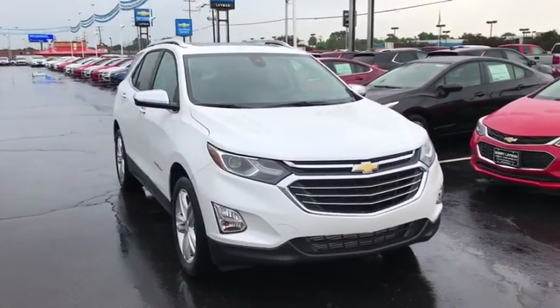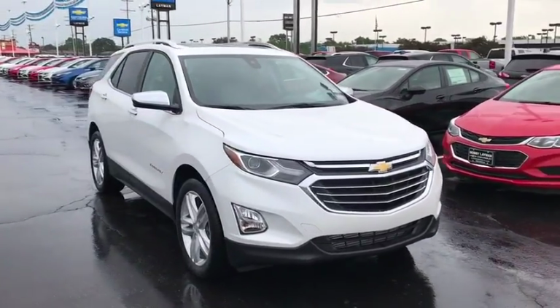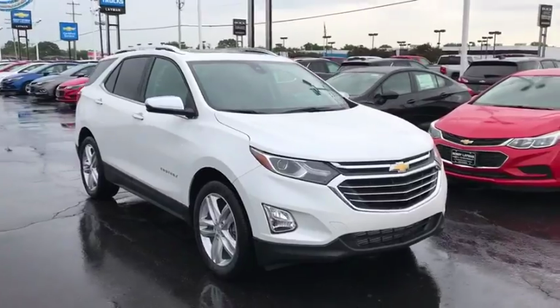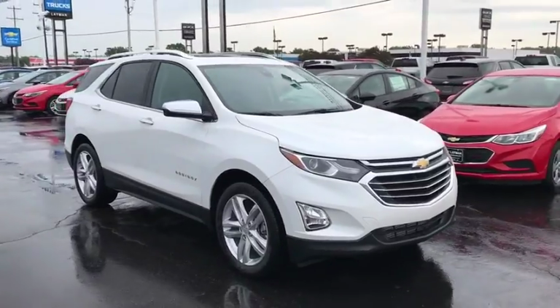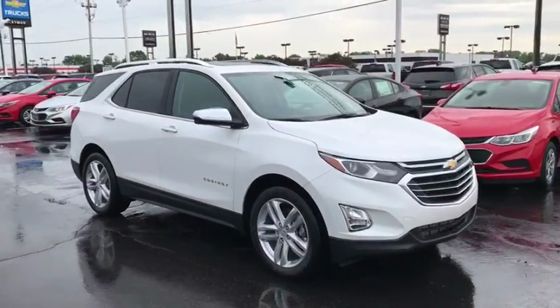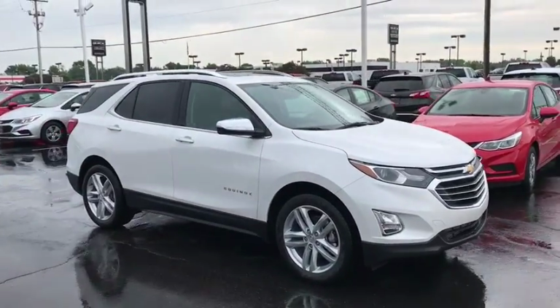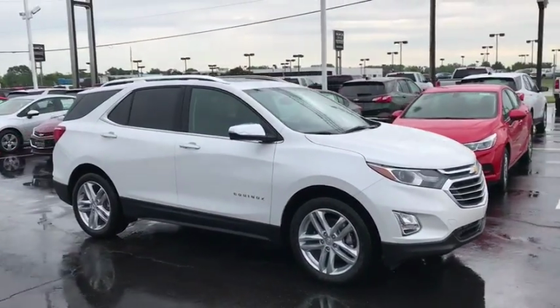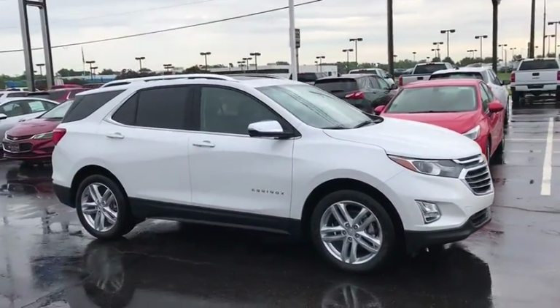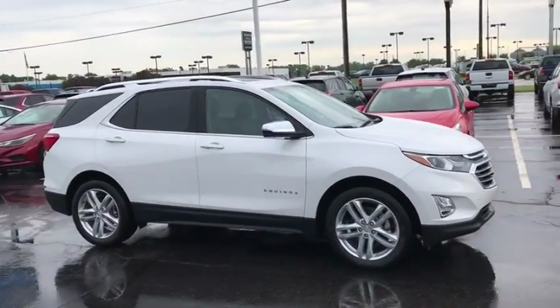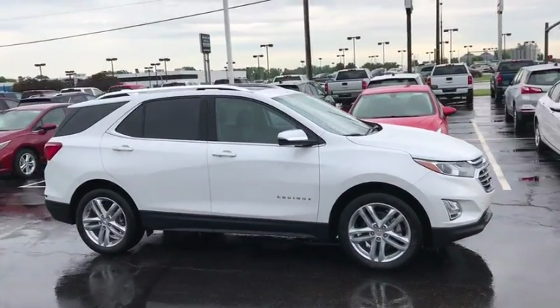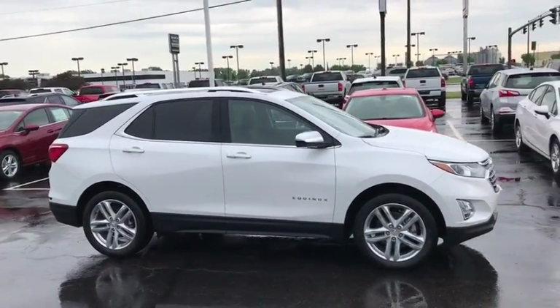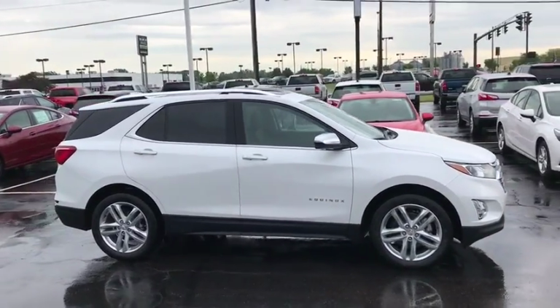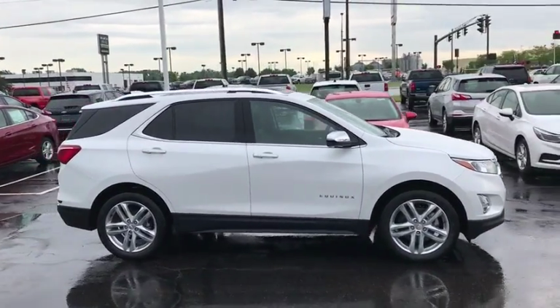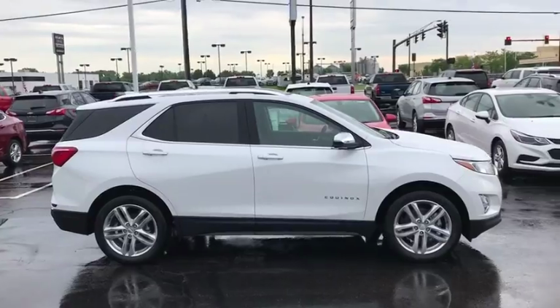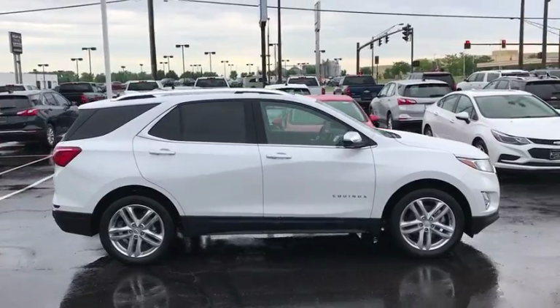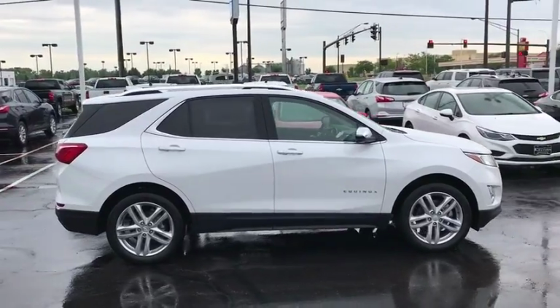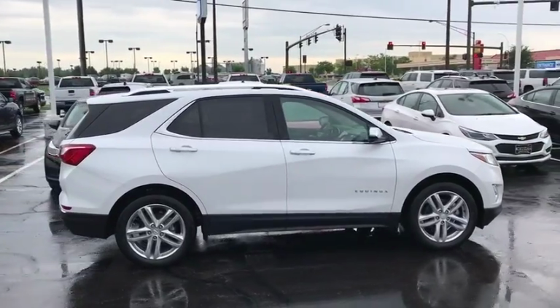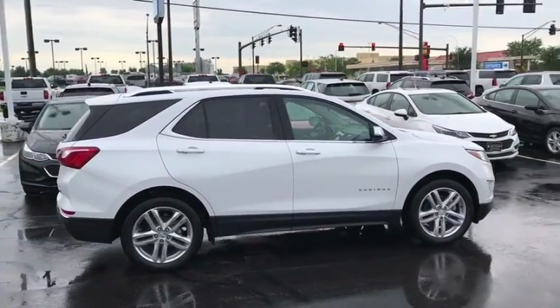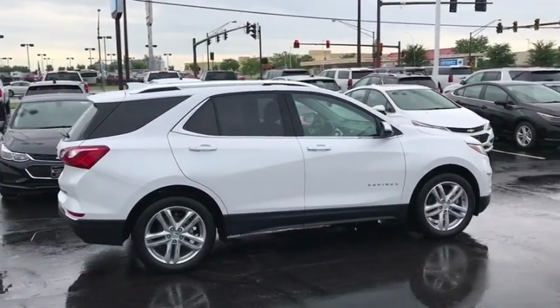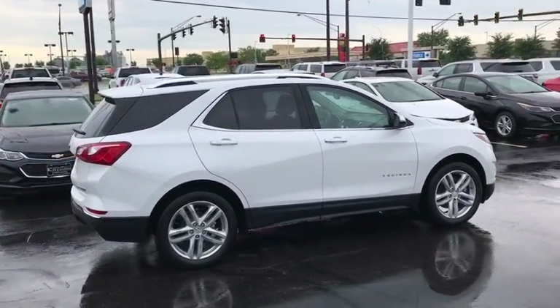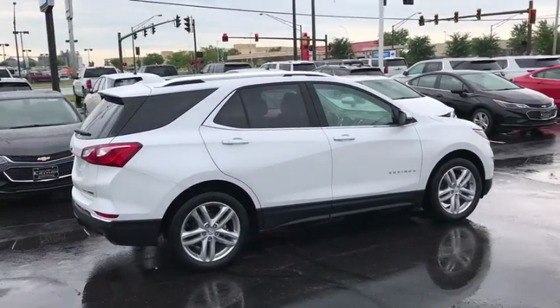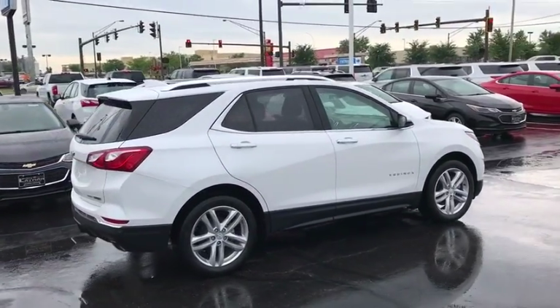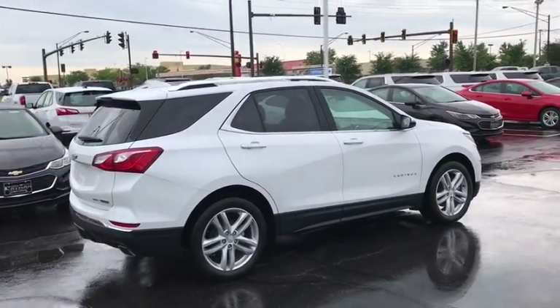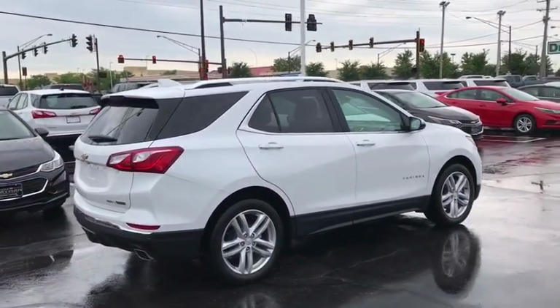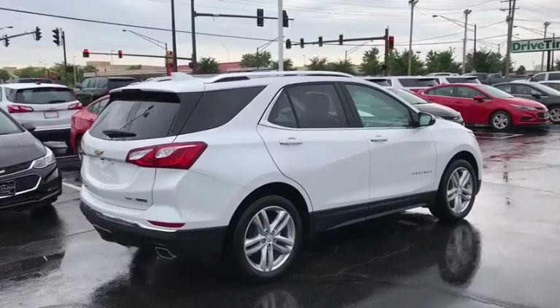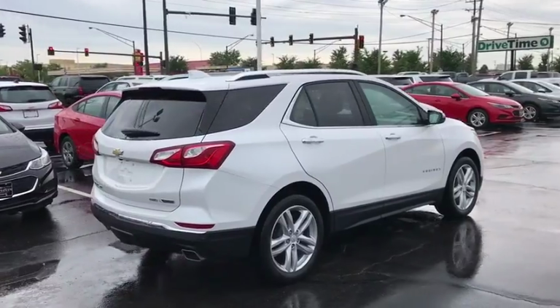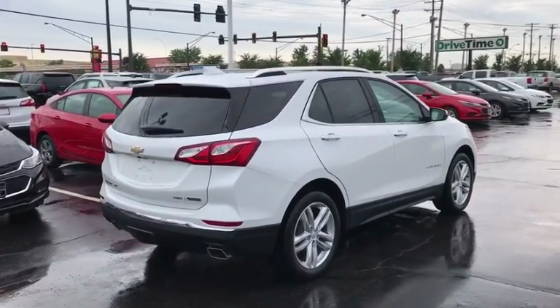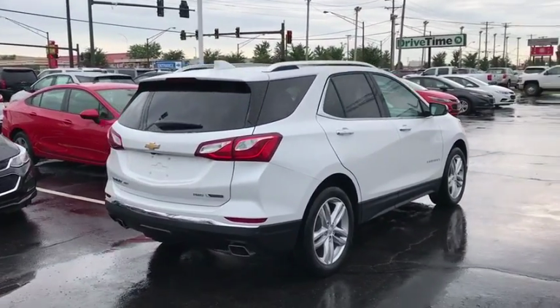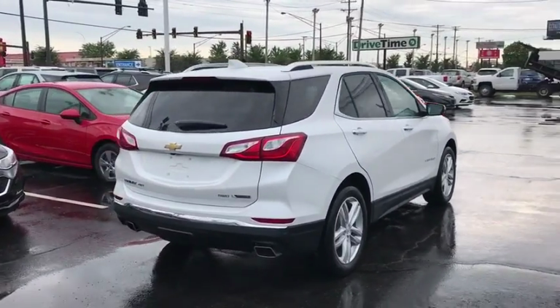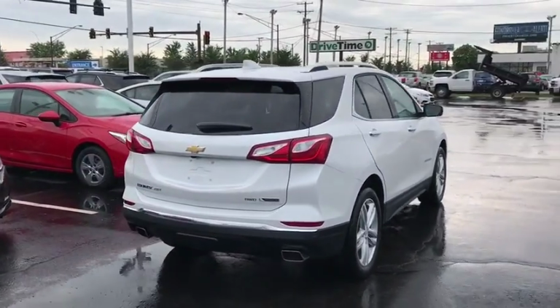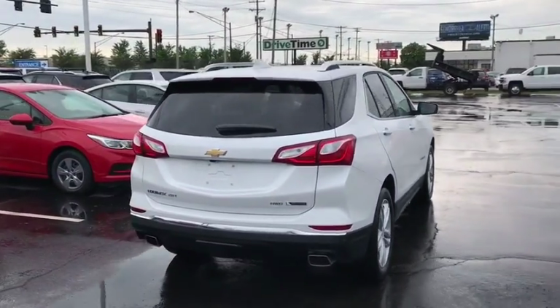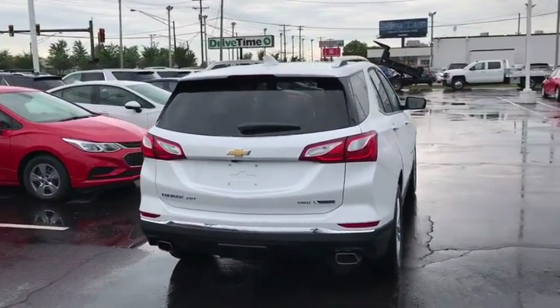Here are some of this vehicle's great options: power passenger seat, power liftgate, traction control, dual airbags, power steering, four-wheel disc brakes, universal garage door opener, fog lights, compass, and electronic stability control.